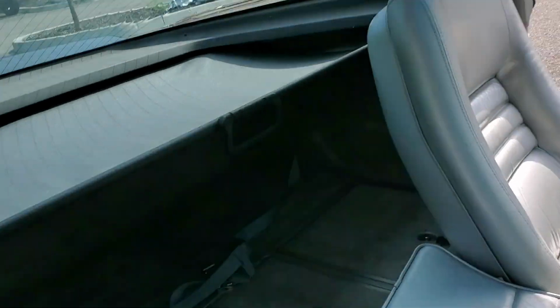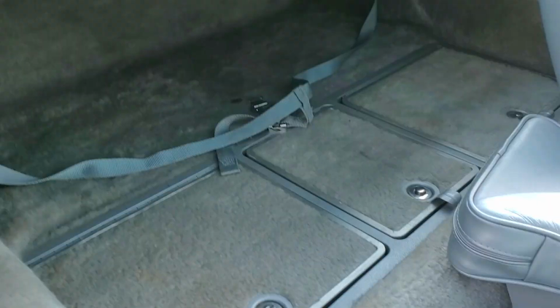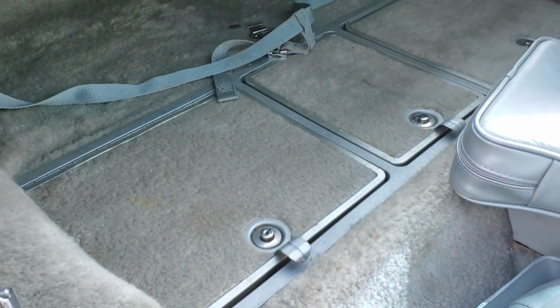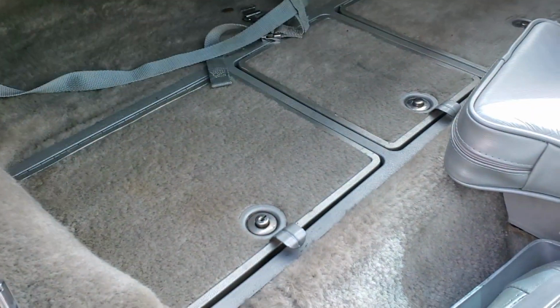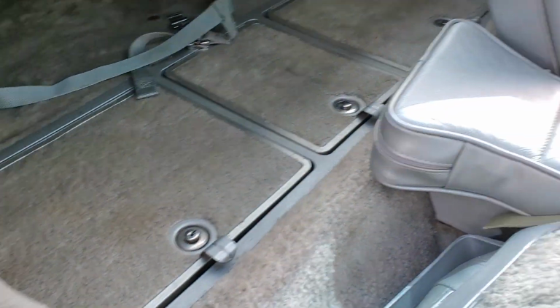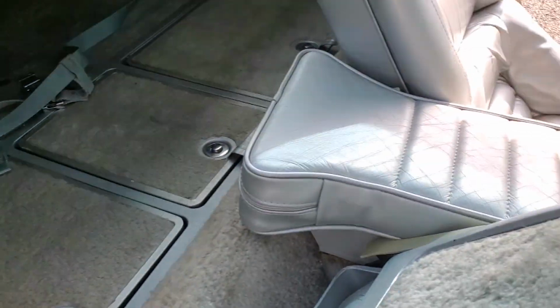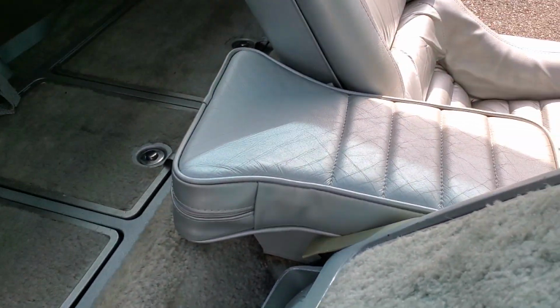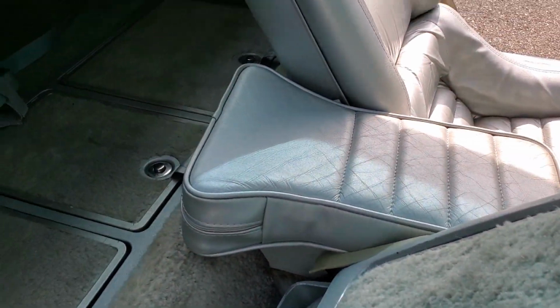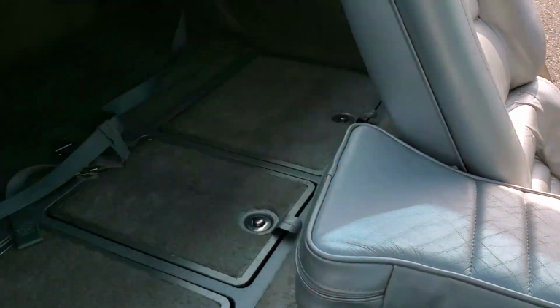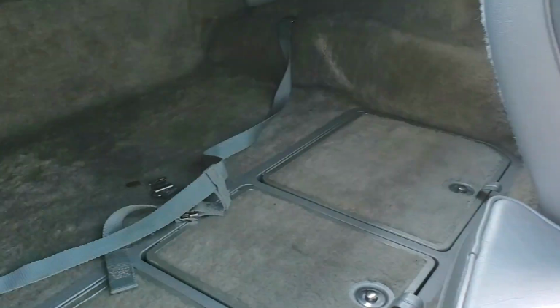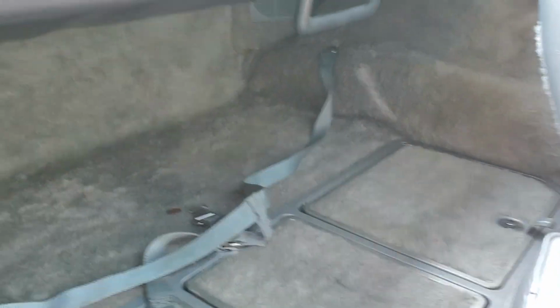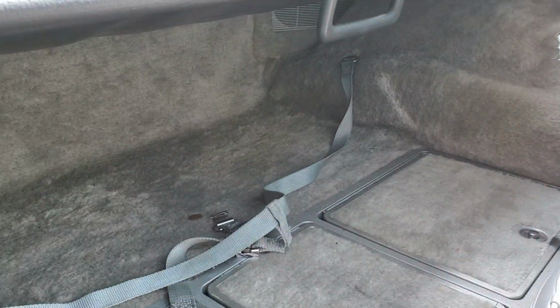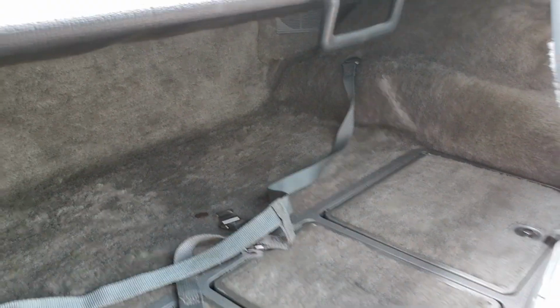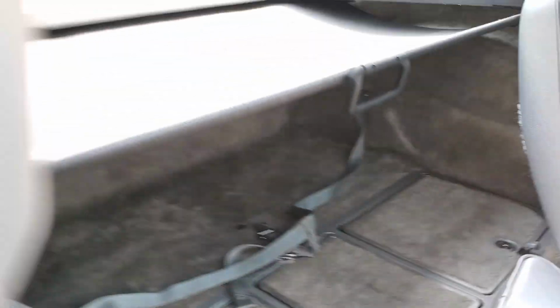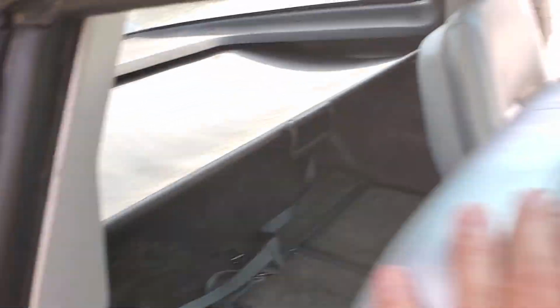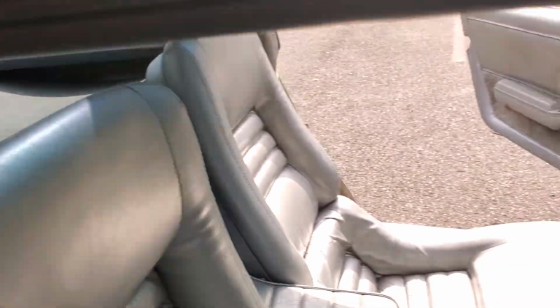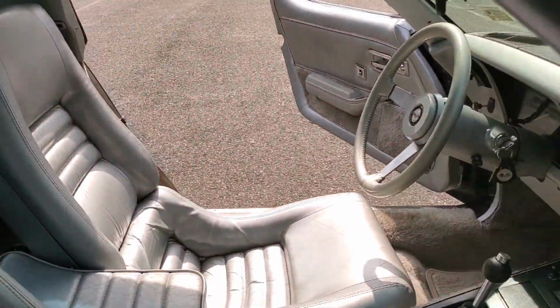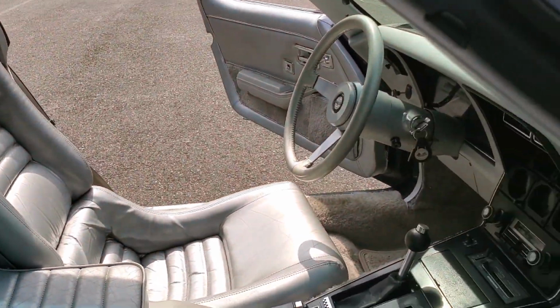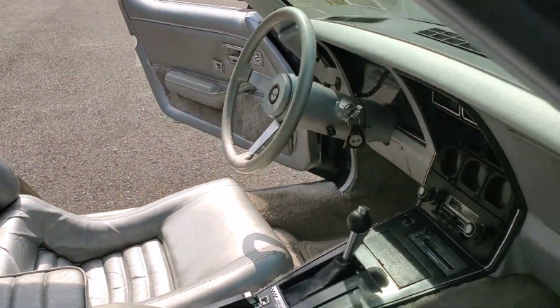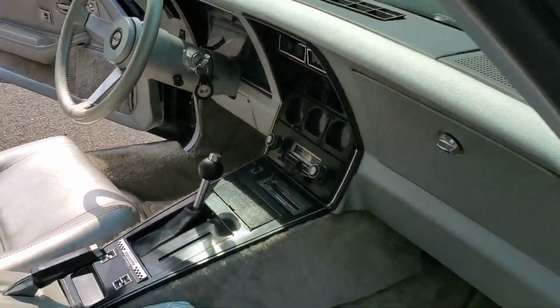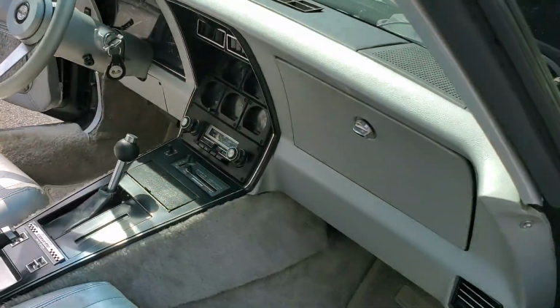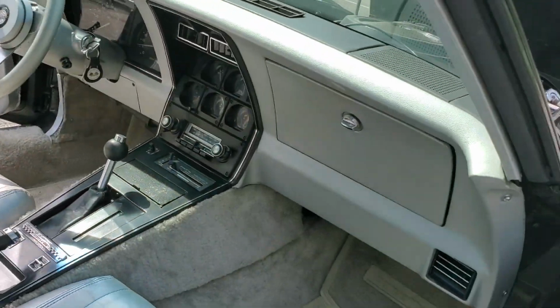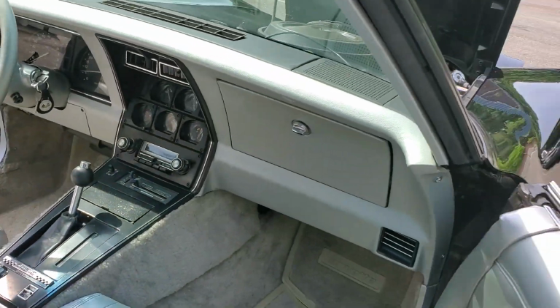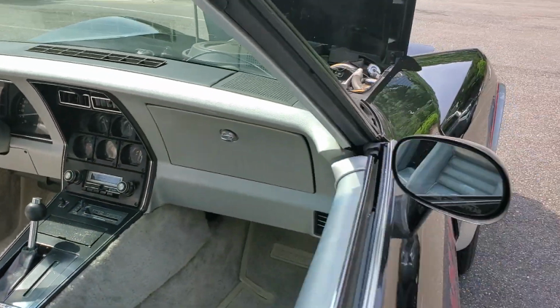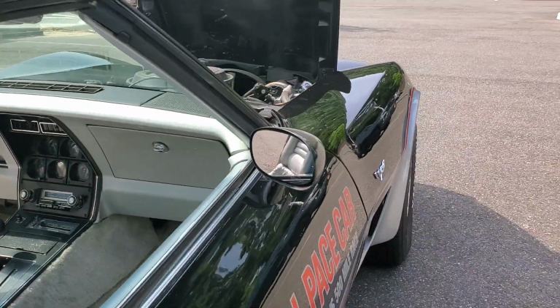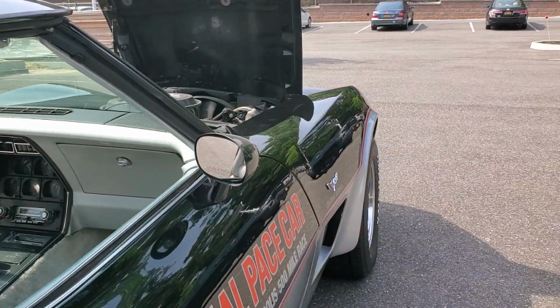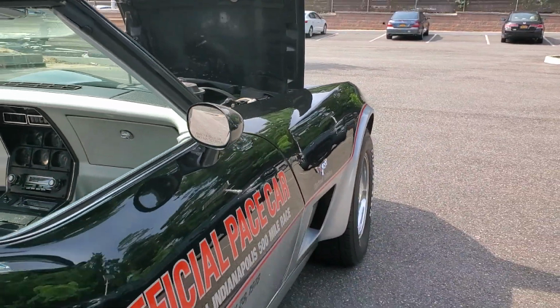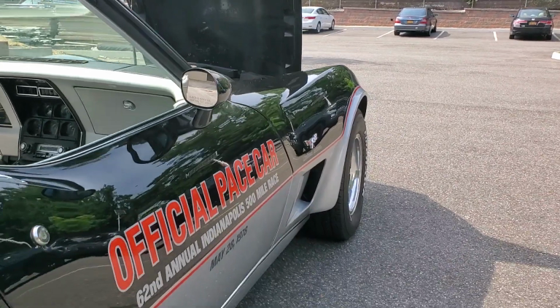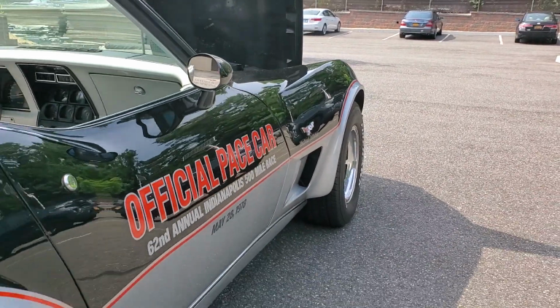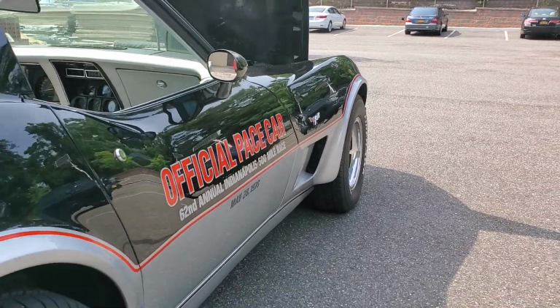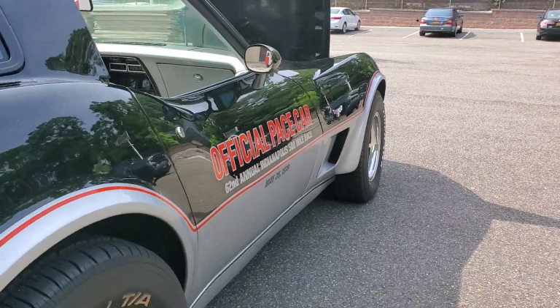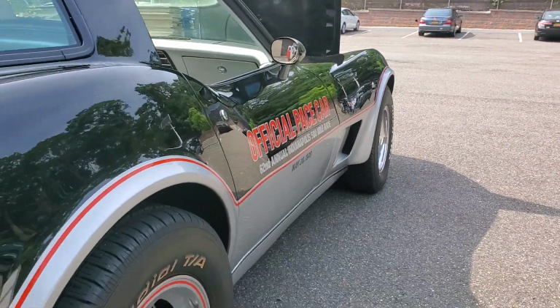Got the optional armrest pad. Beautiful straight body.